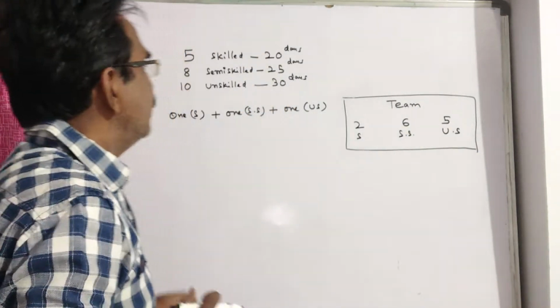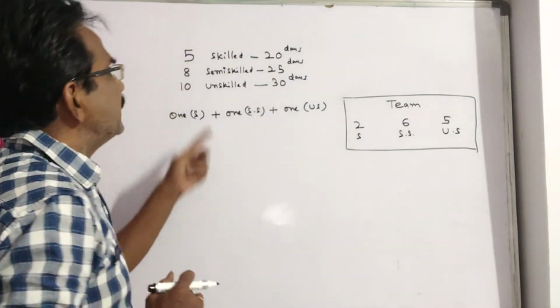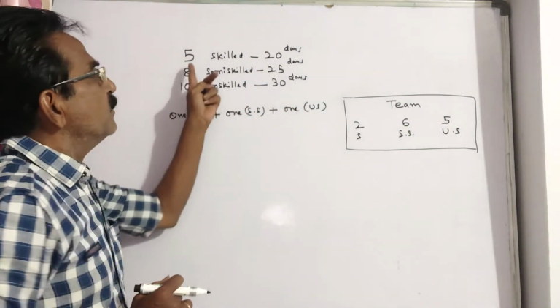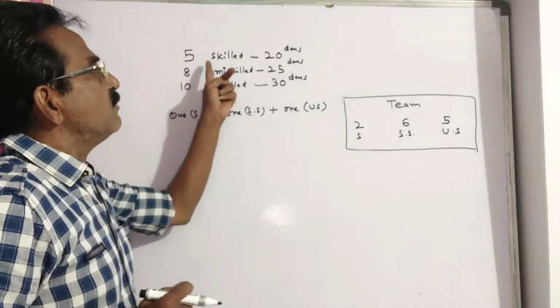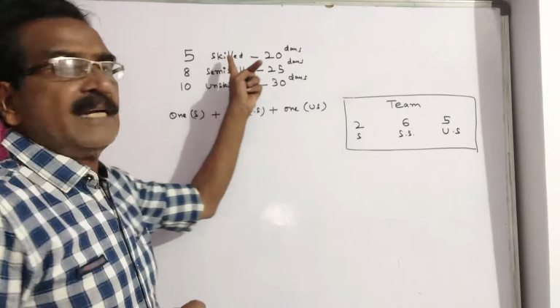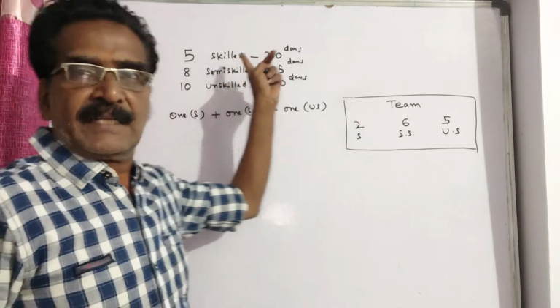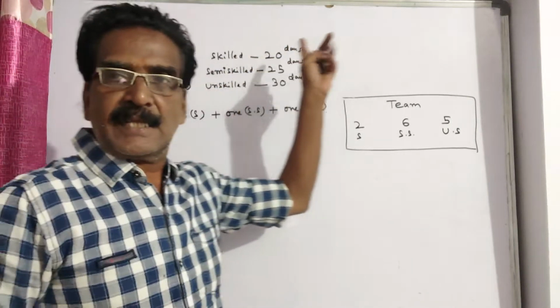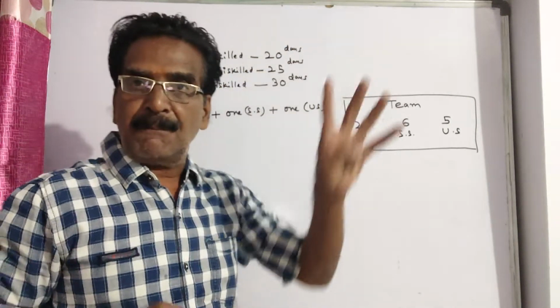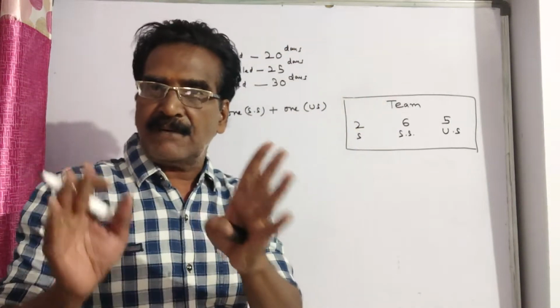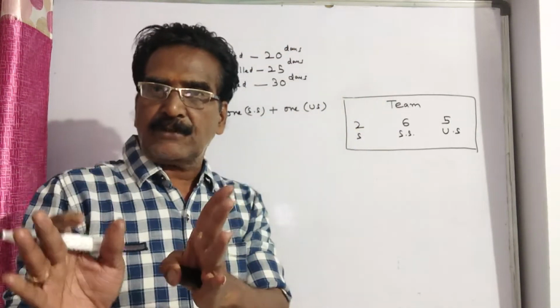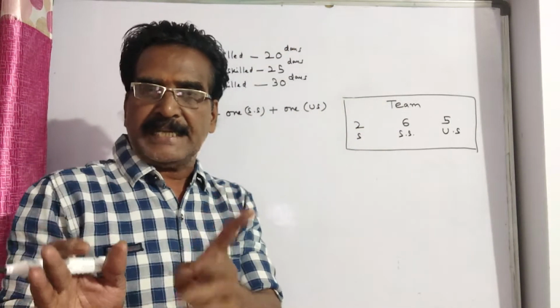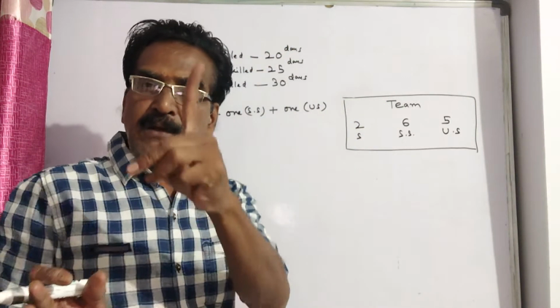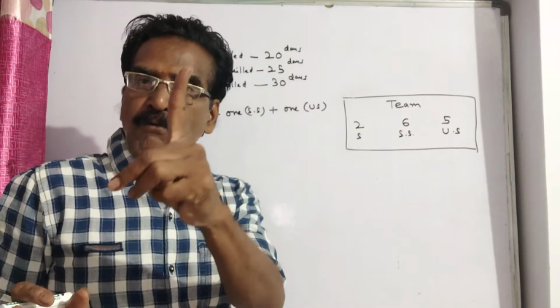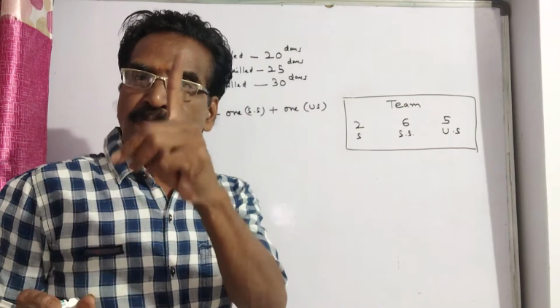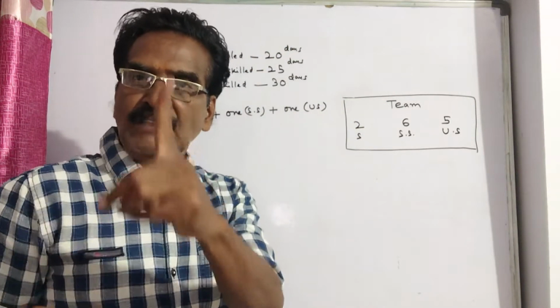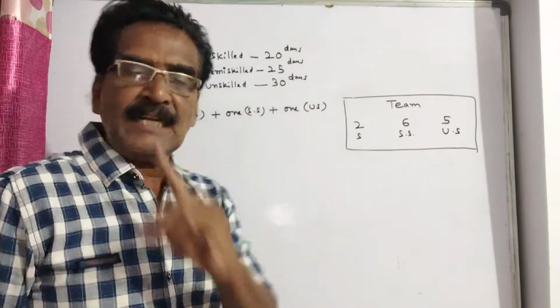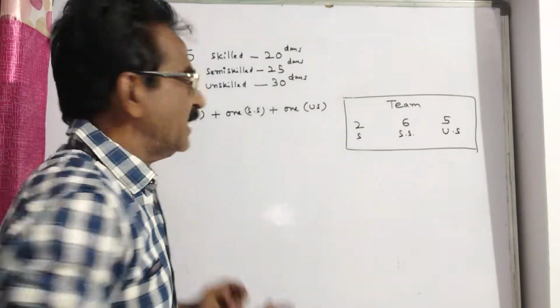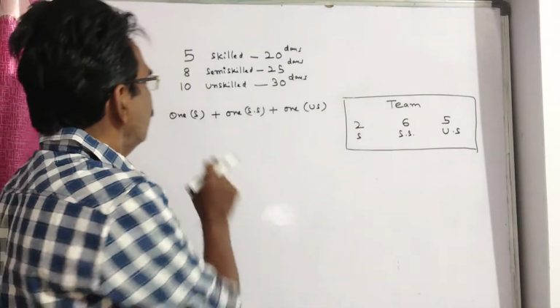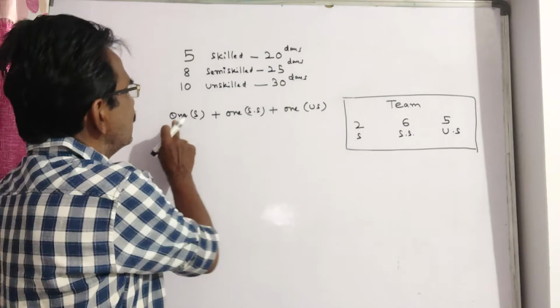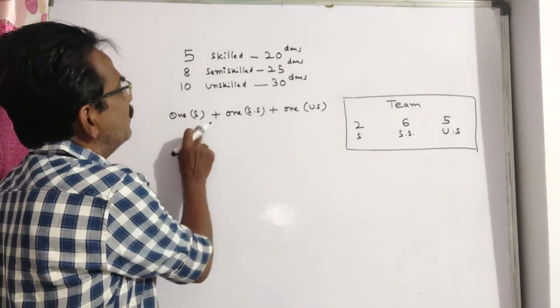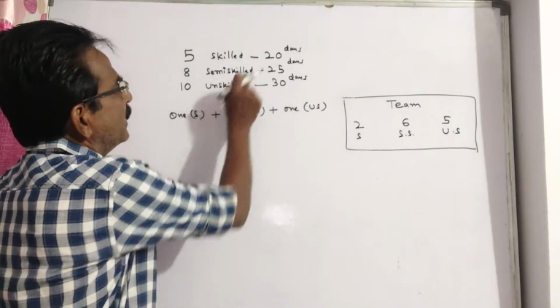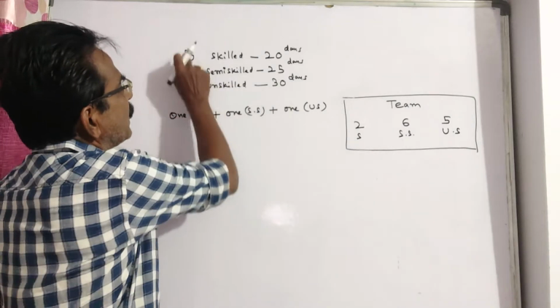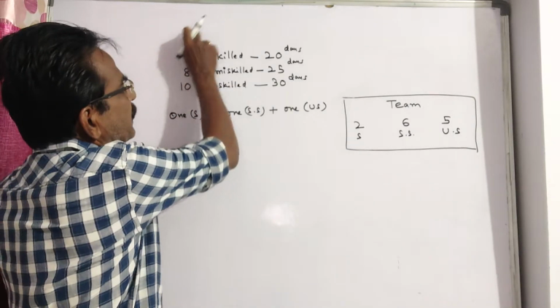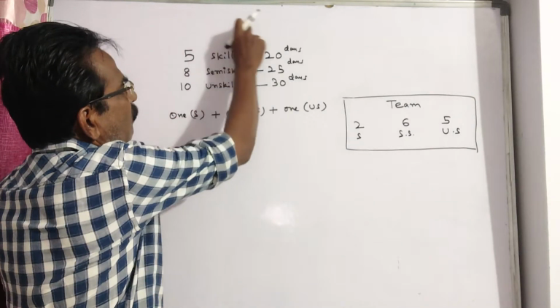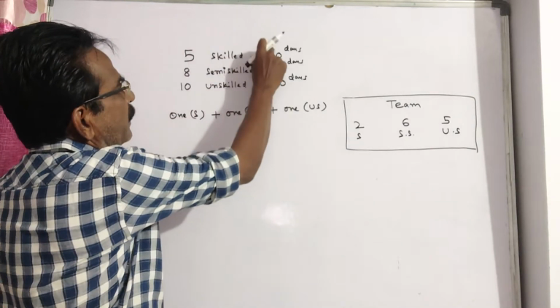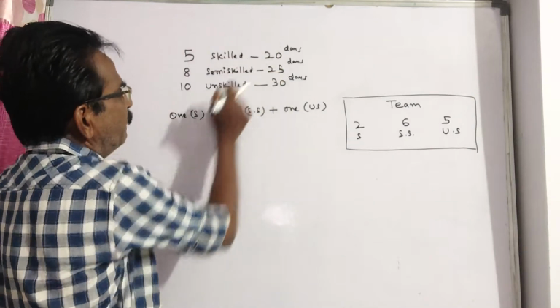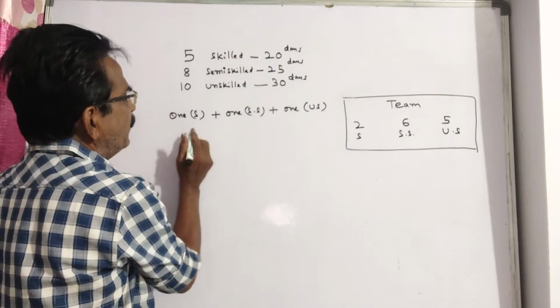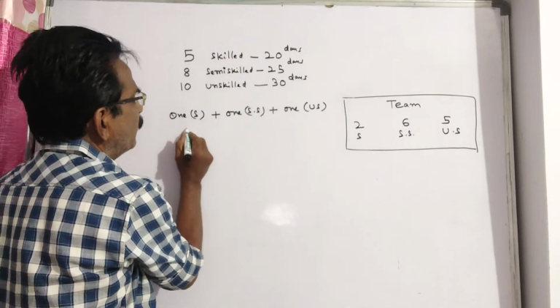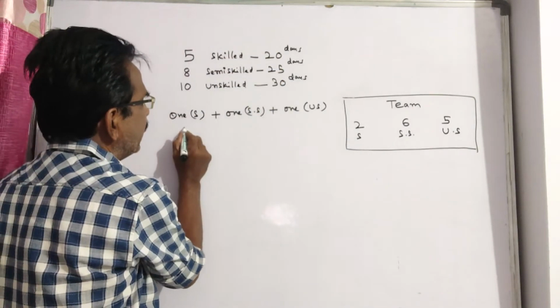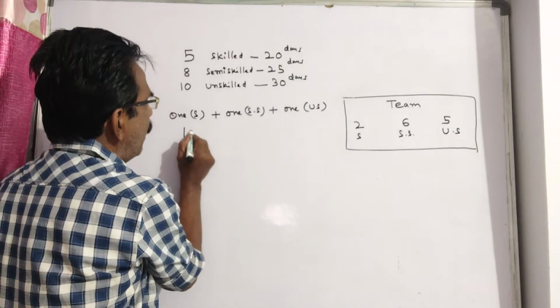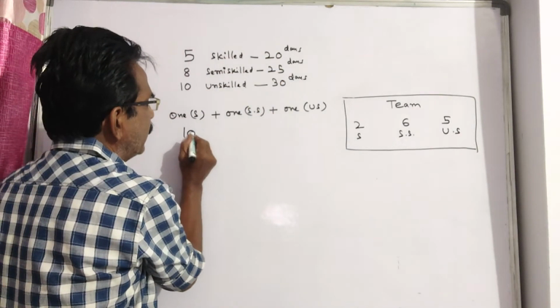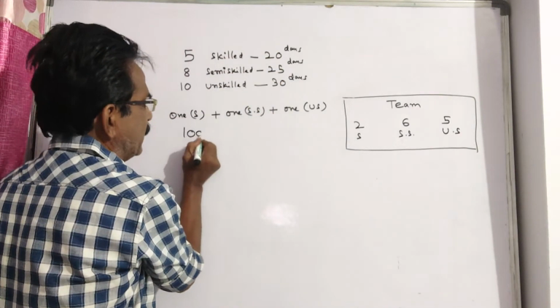5 skilled workers can complete the work in 20 days. If we take 1 skilled worker, 1 skilled worker can complete the wall in 5 × 20 = 100 days.